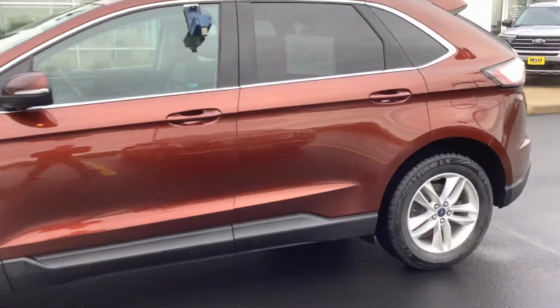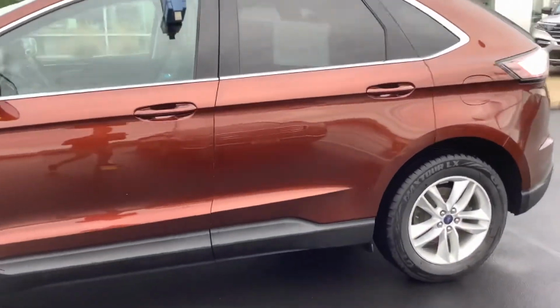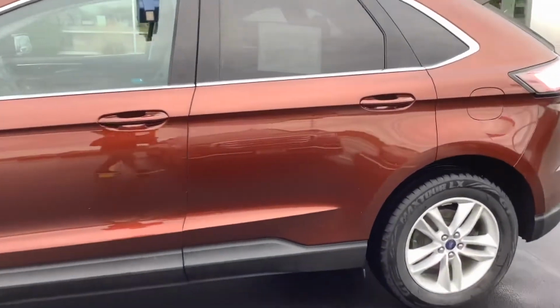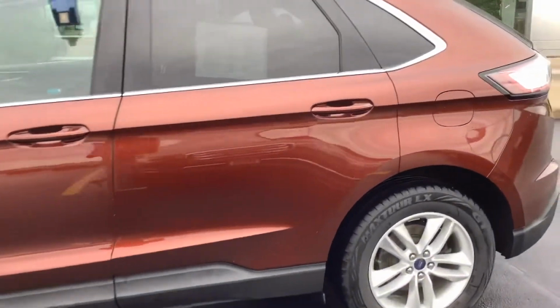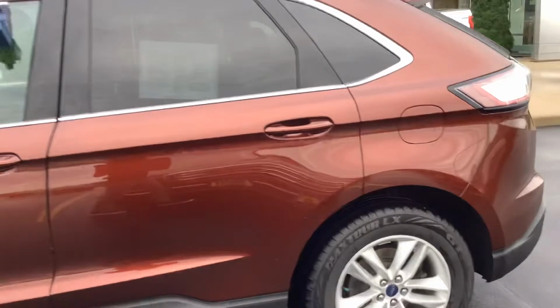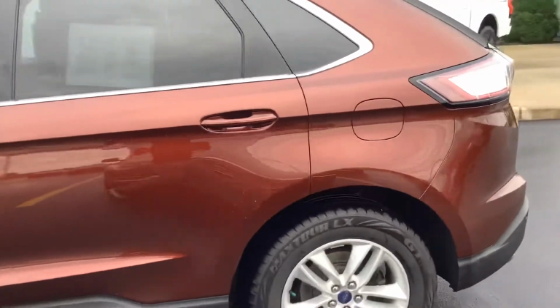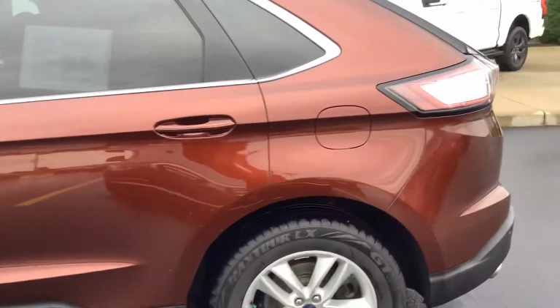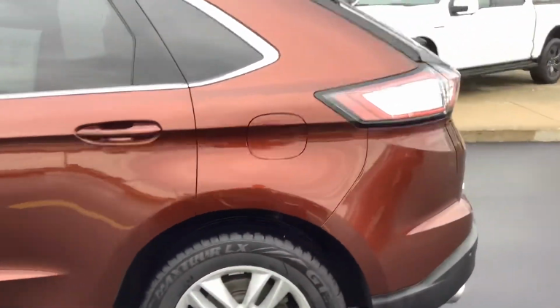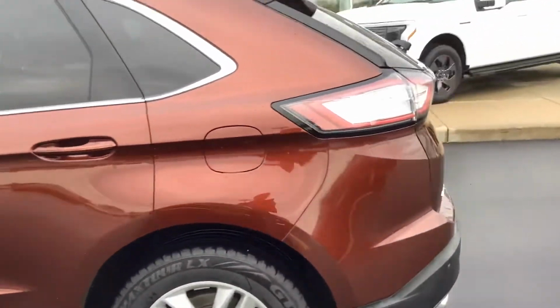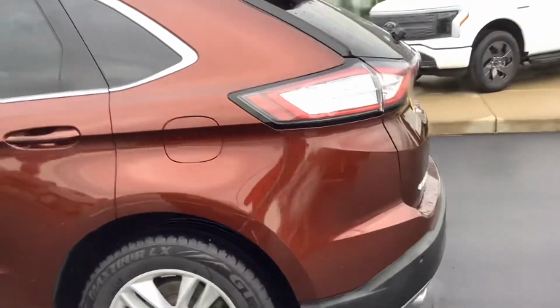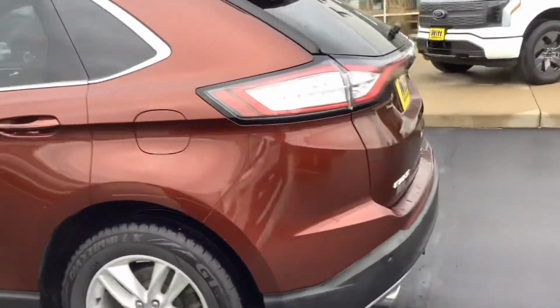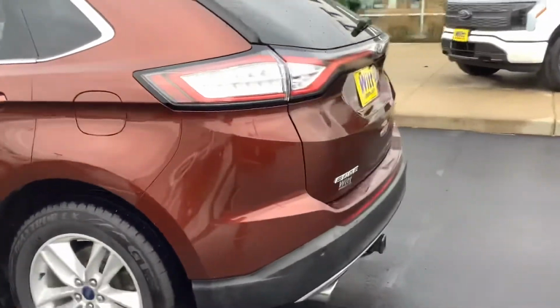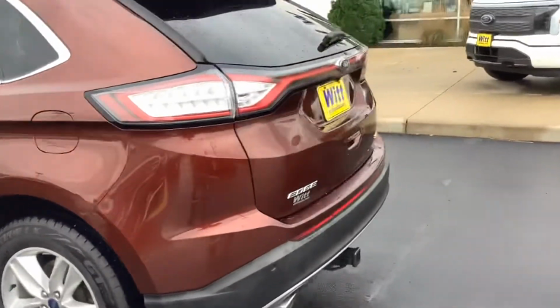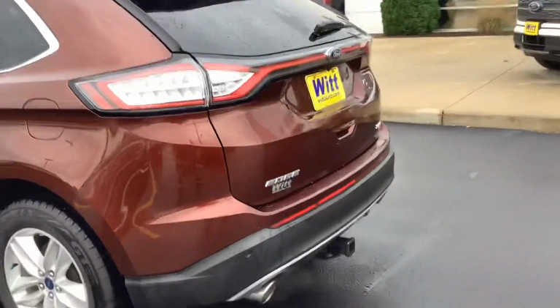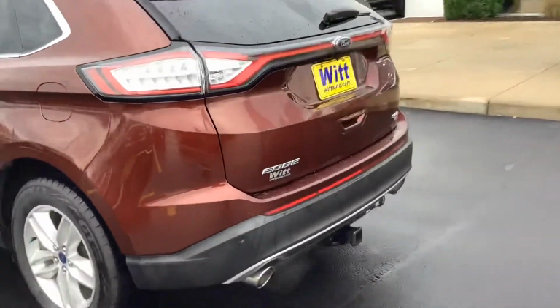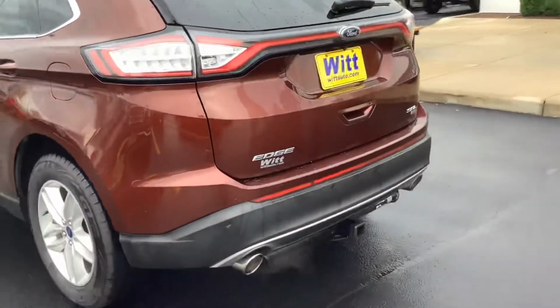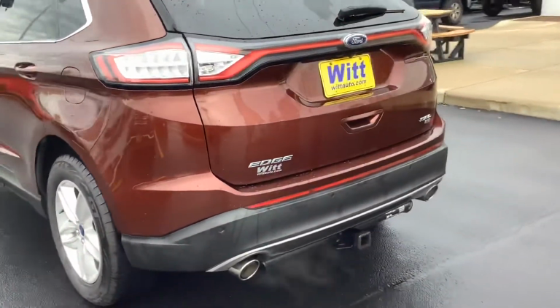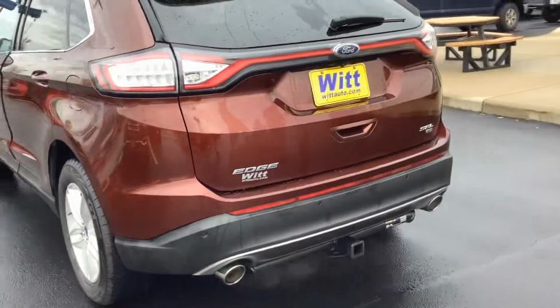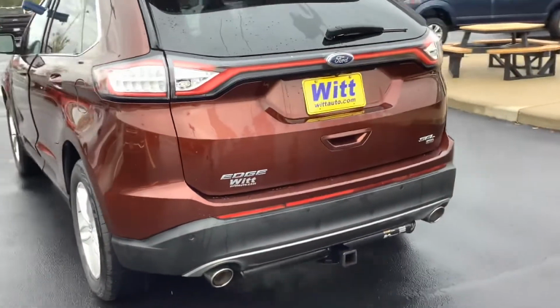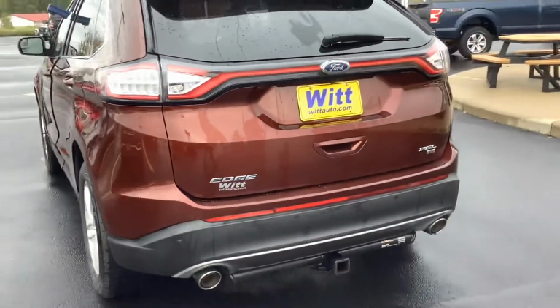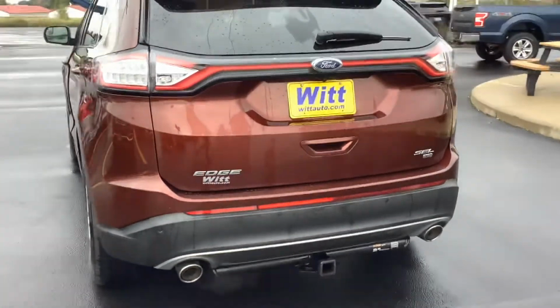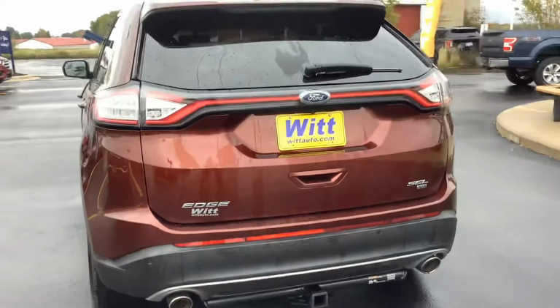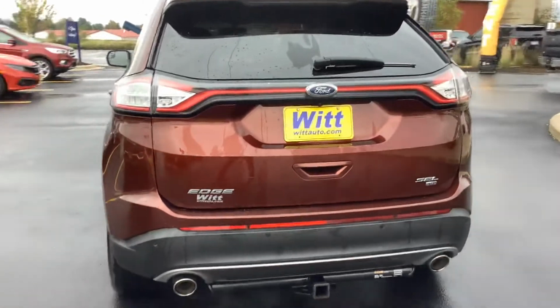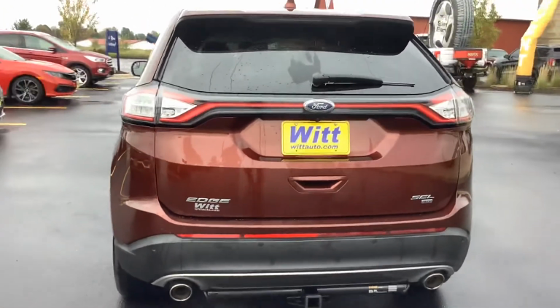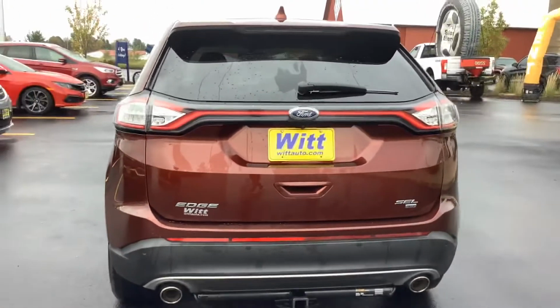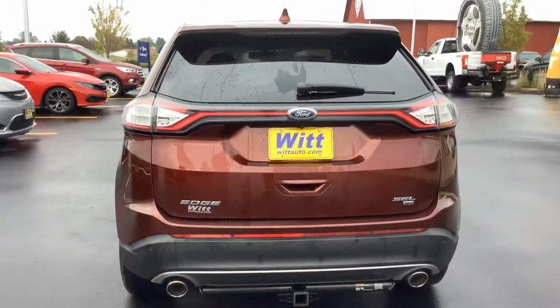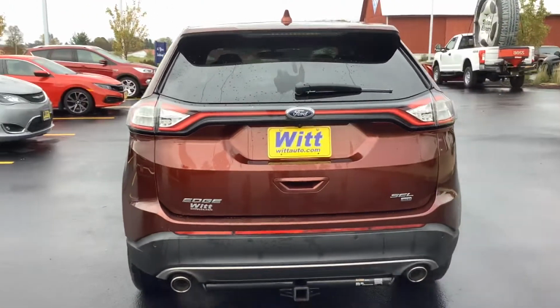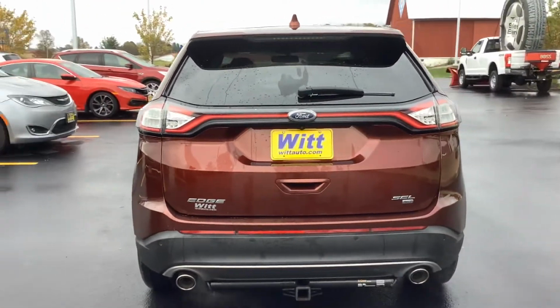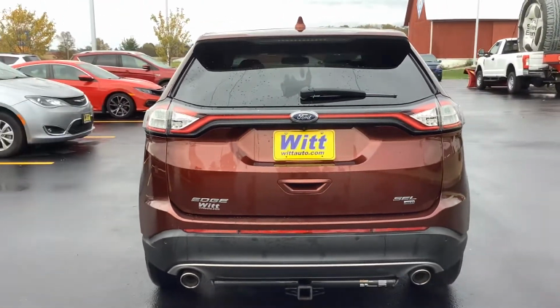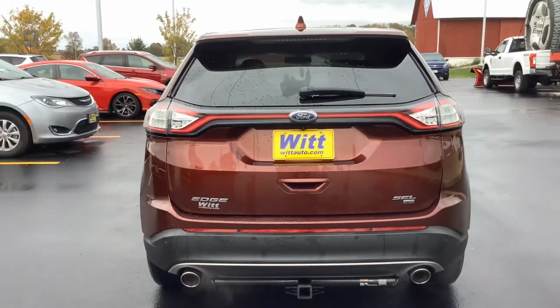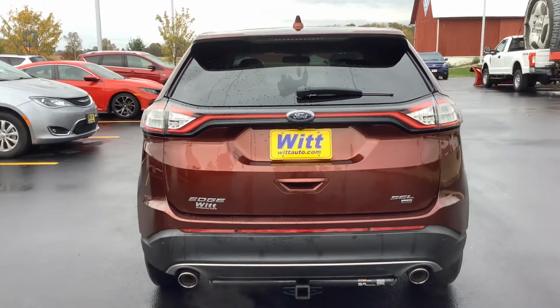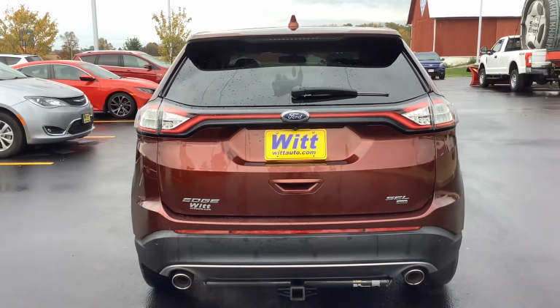Again, SEL — this has about 53,000 miles on it currently, tow package, heated seats, and power liftgate.